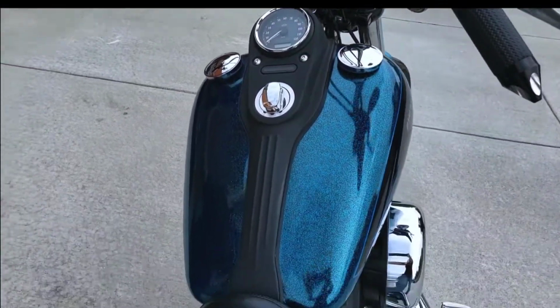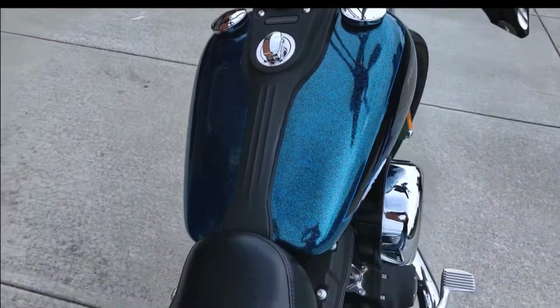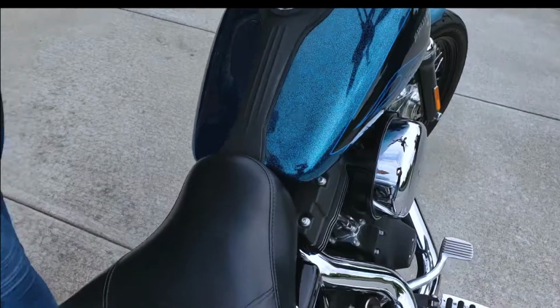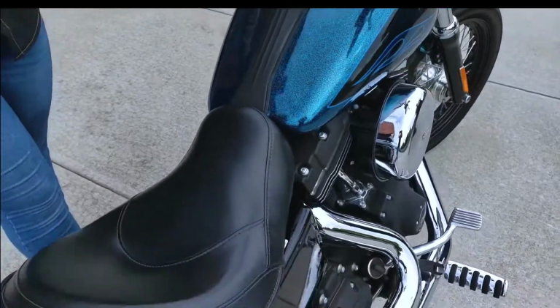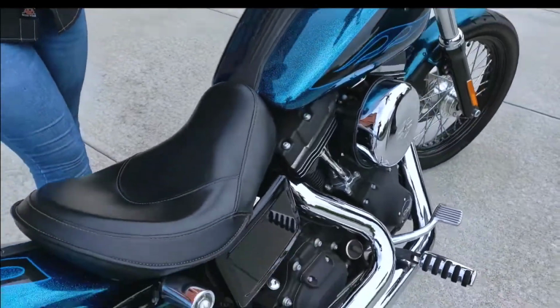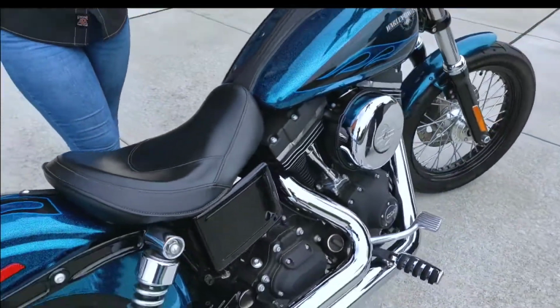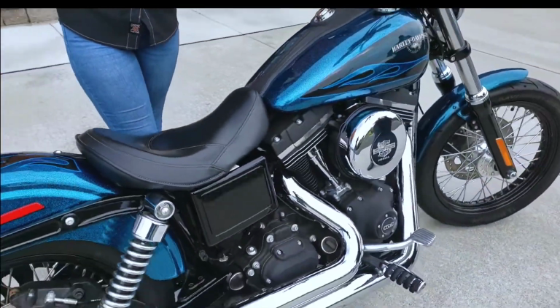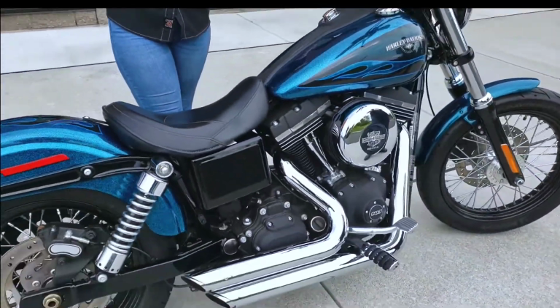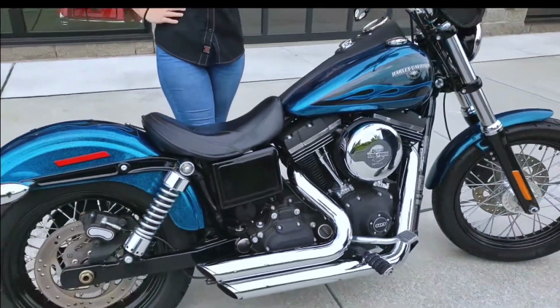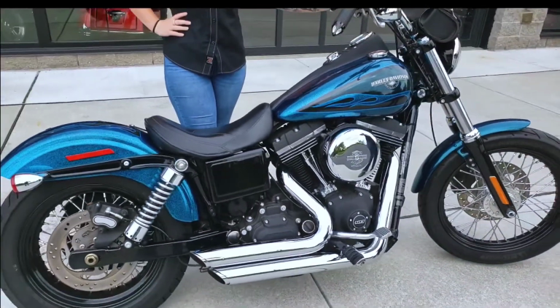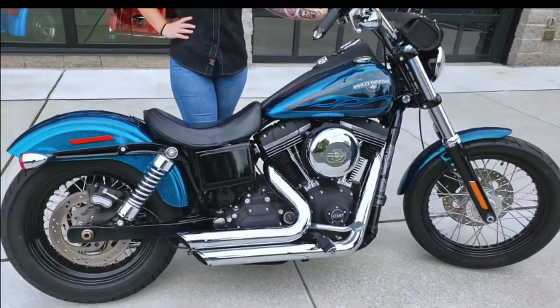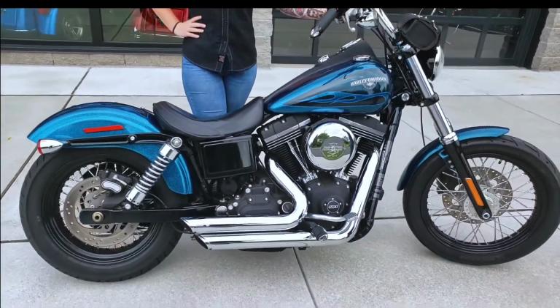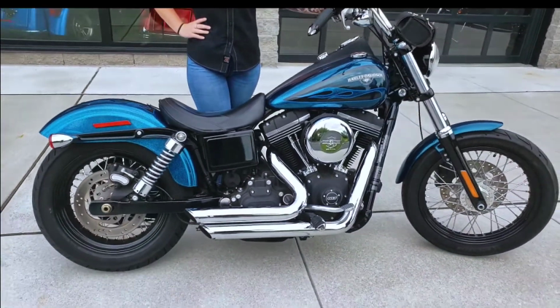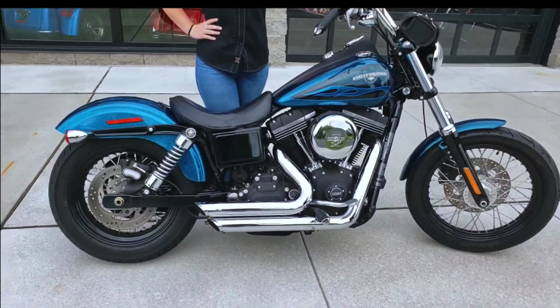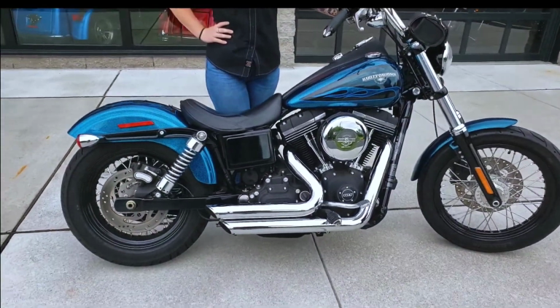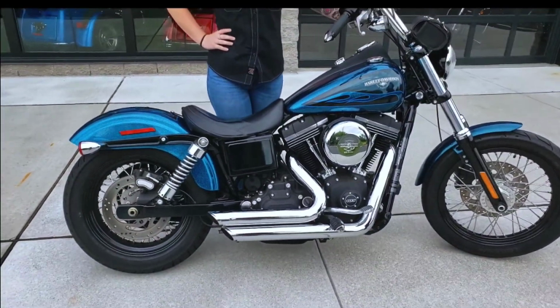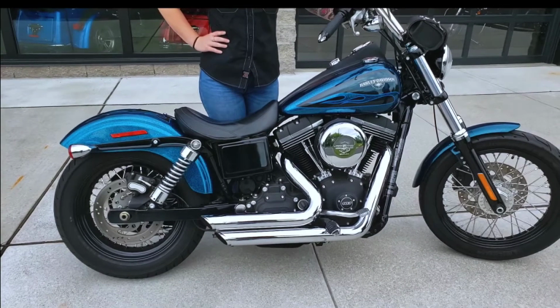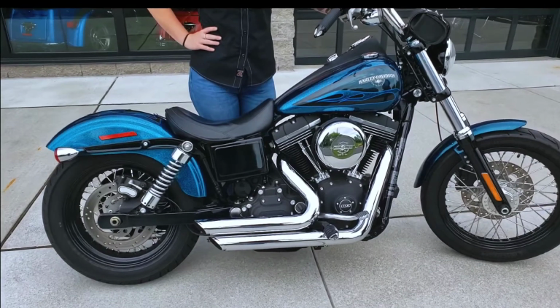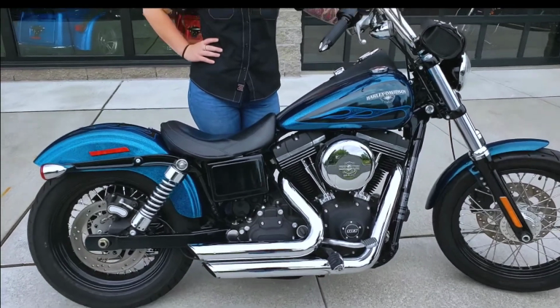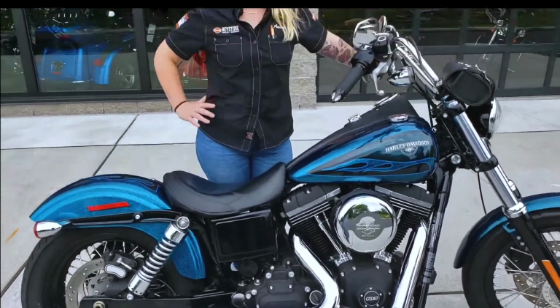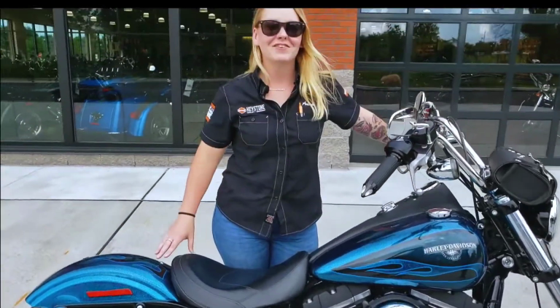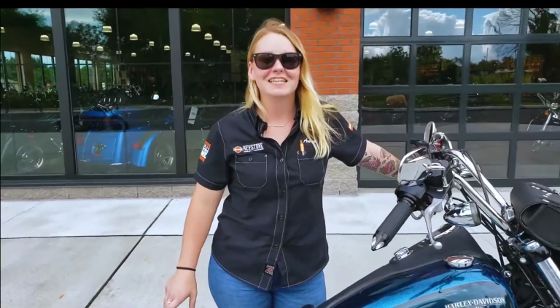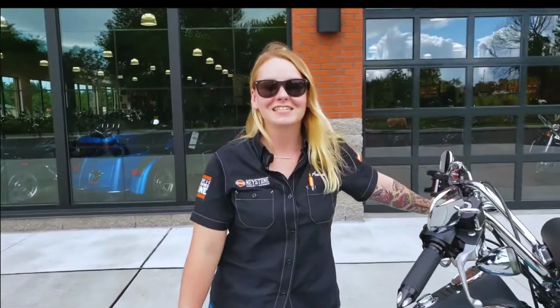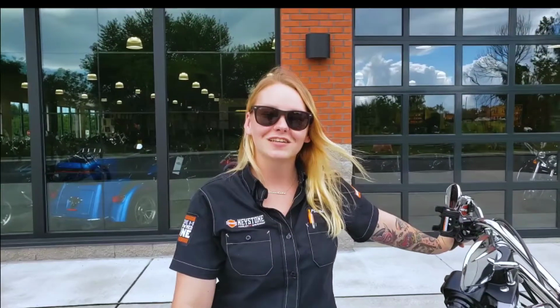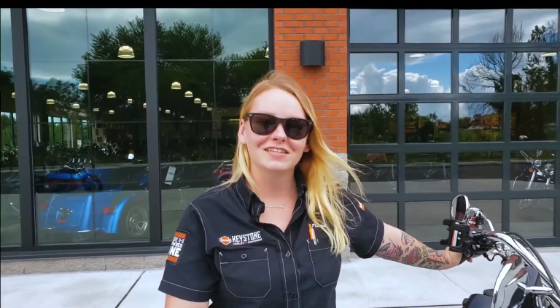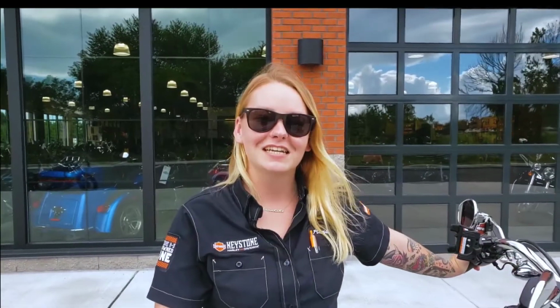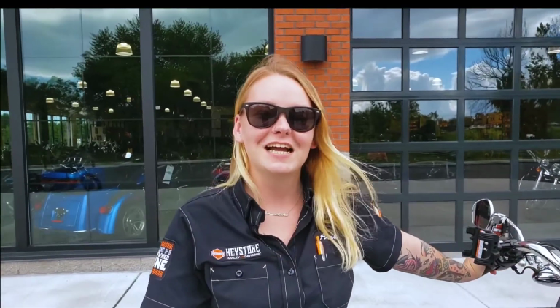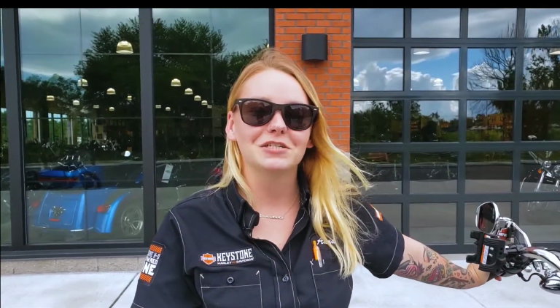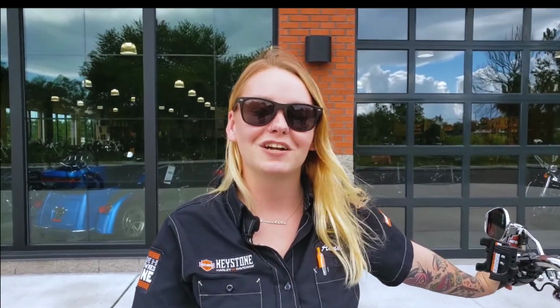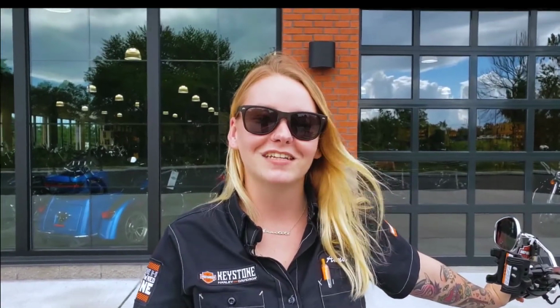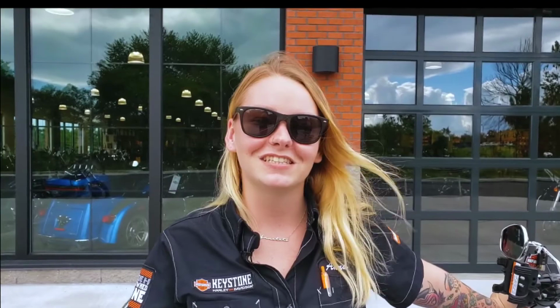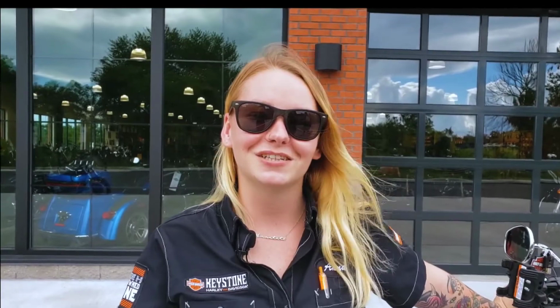So if you're interested in this or any of our other great selection of new and pre-owned Harleys, visit us at KeystoneHD.com or come and see me and my friends at Keystone Harley-Davidson, Lehigh Valley's premier Harley-Davidson dealership.